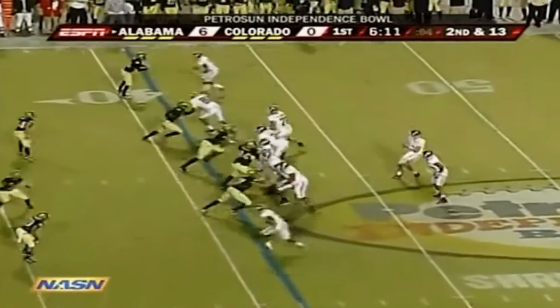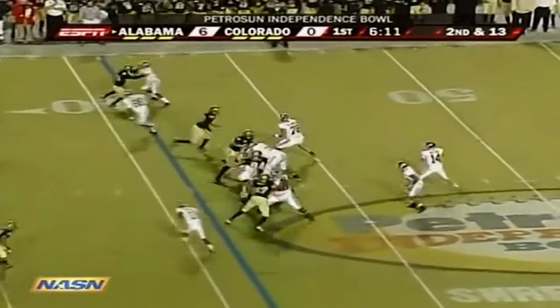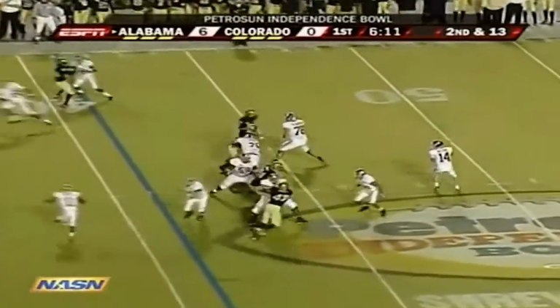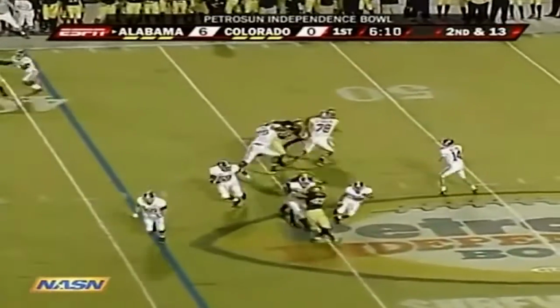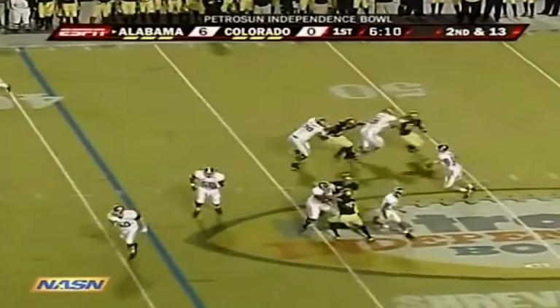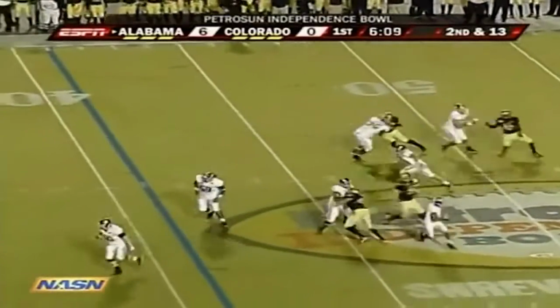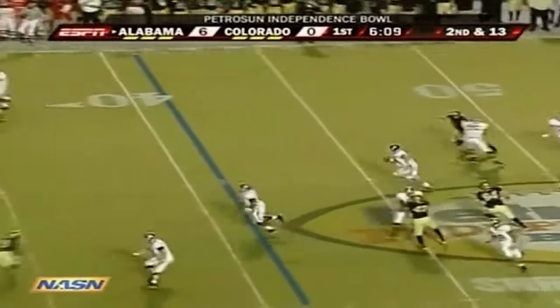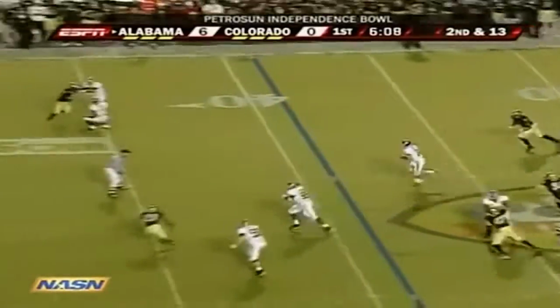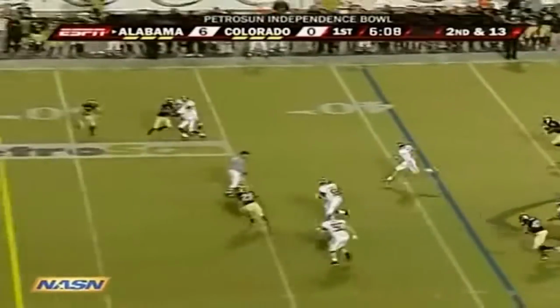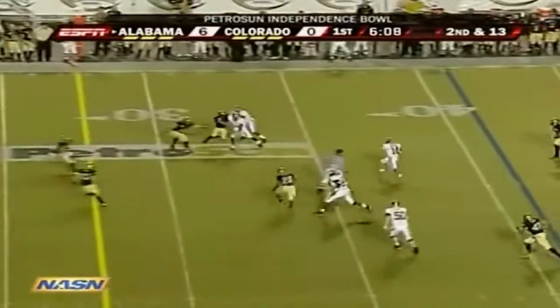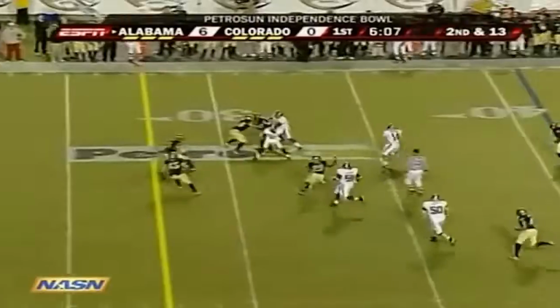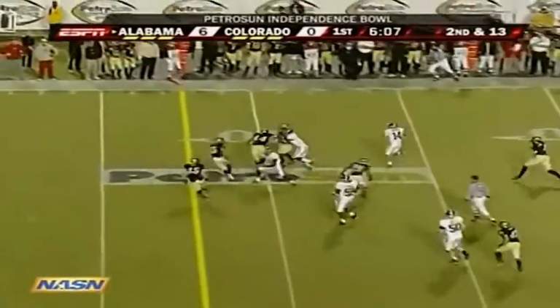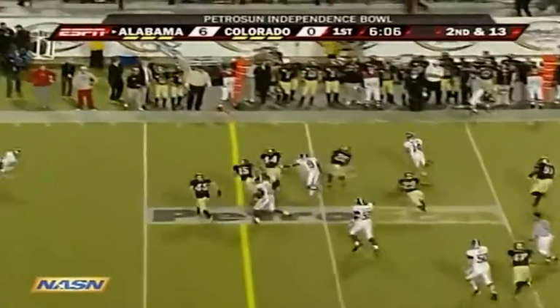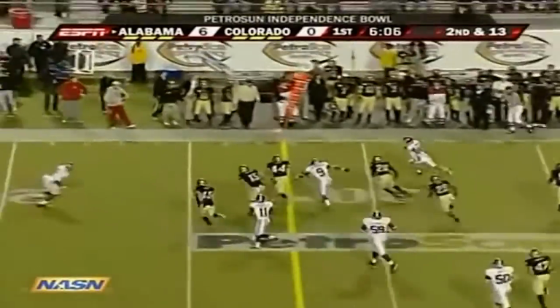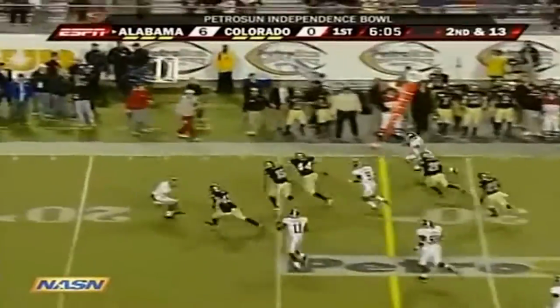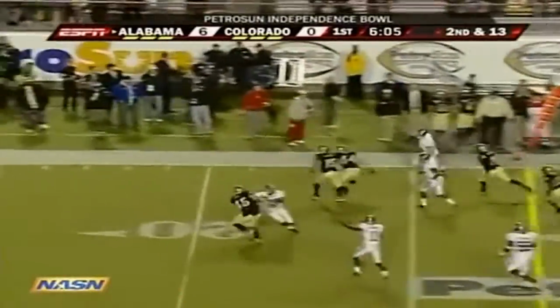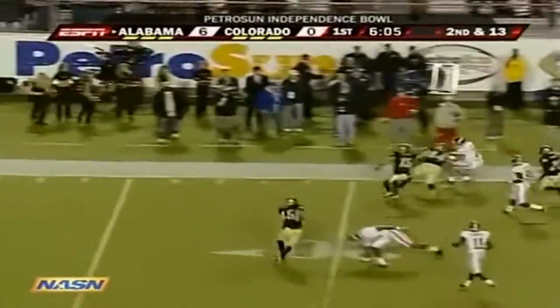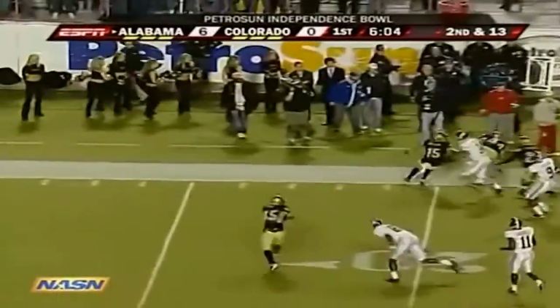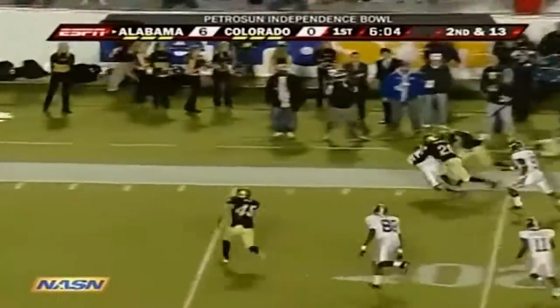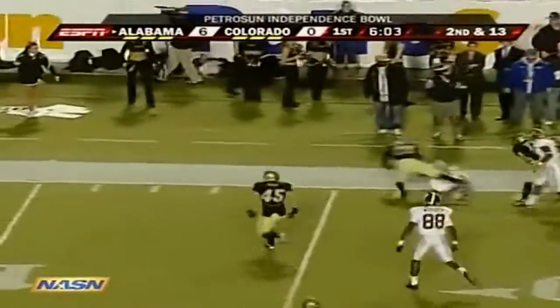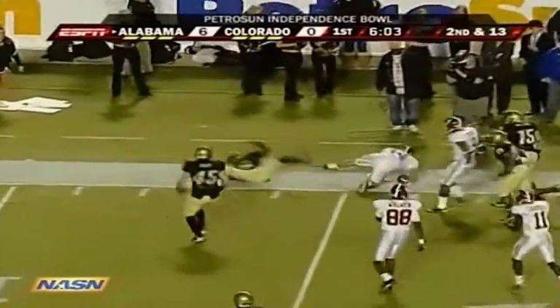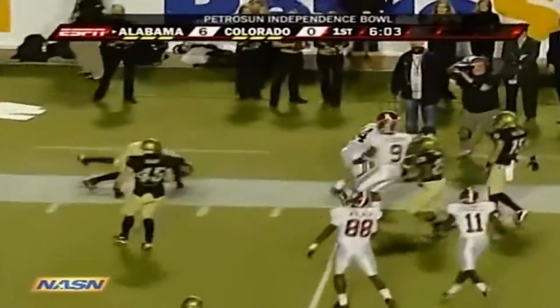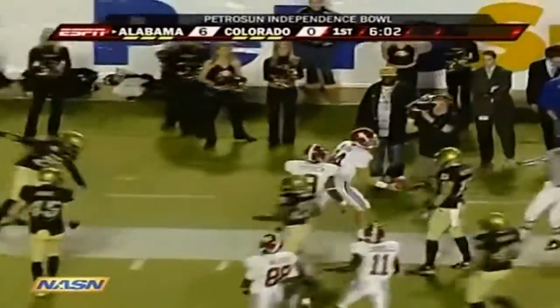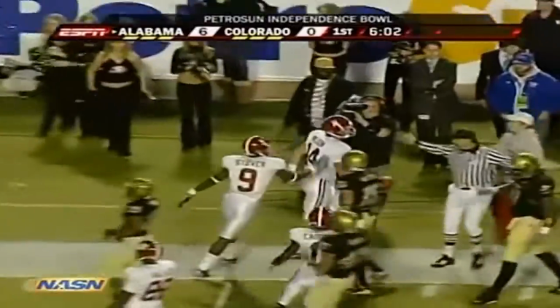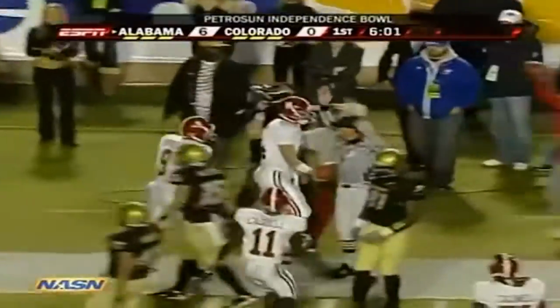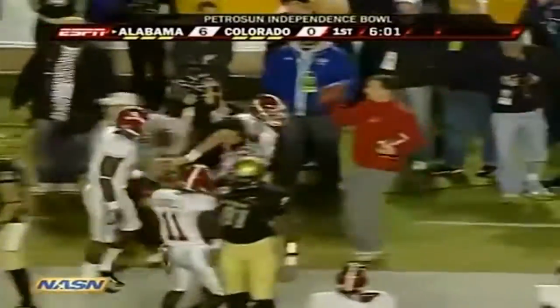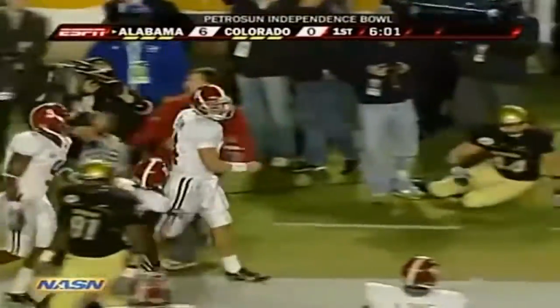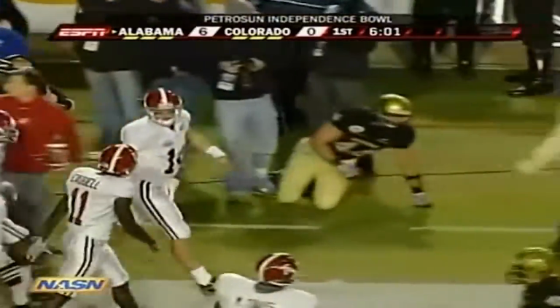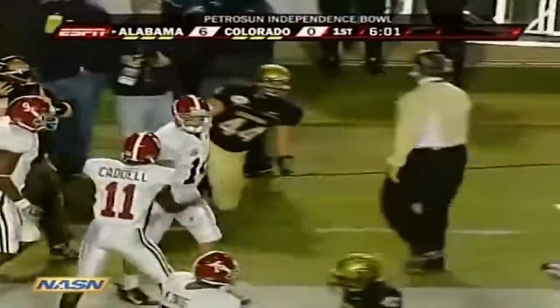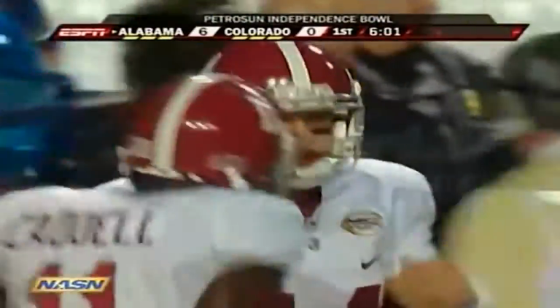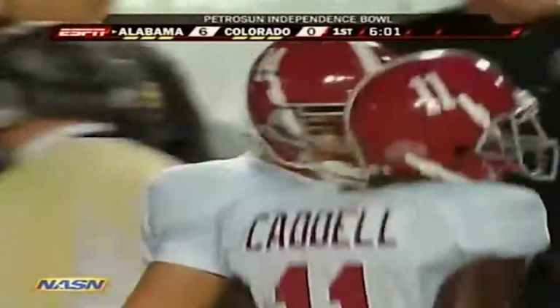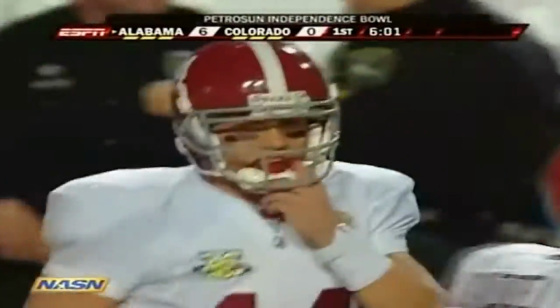Glenn Coffey back in the ball game for the Crimson Tide in the backfield. John Parker Wilson is going to keep it himself — Wilson has a little bit of mobility — all the way inside the 20 down to the 17-yard line. First down, Alabama.